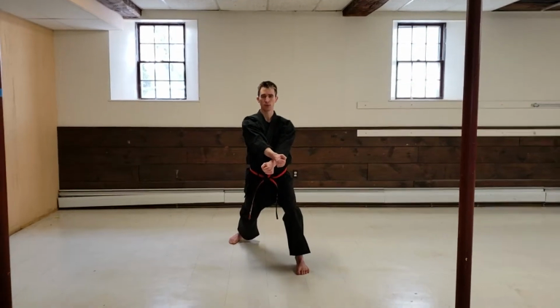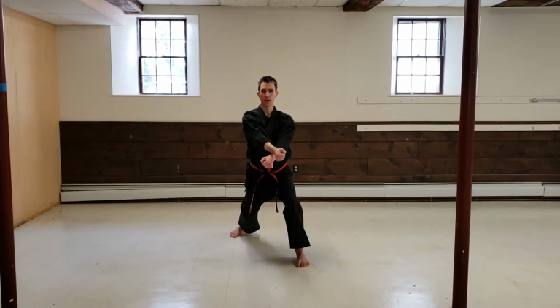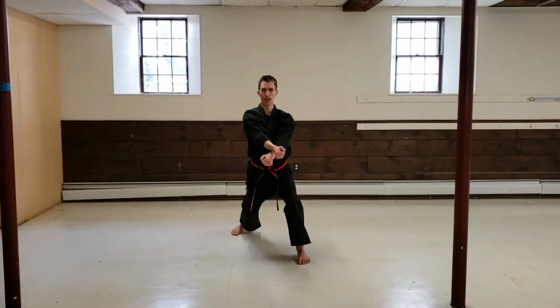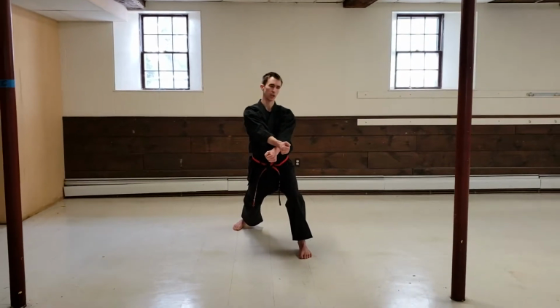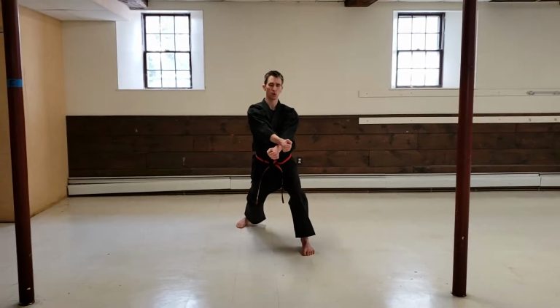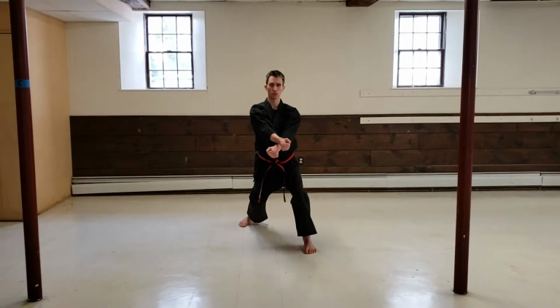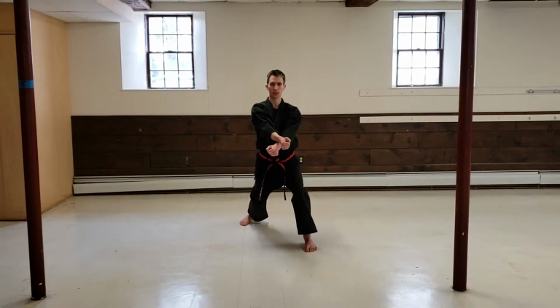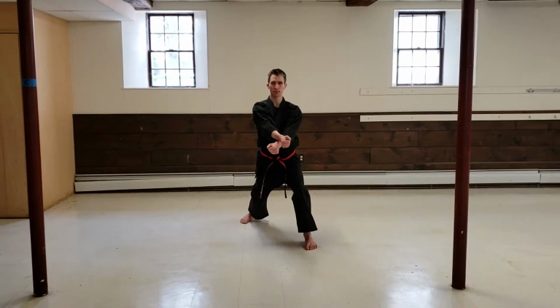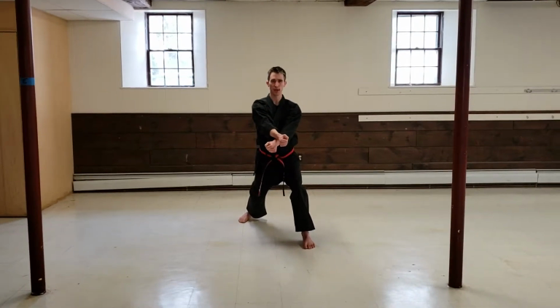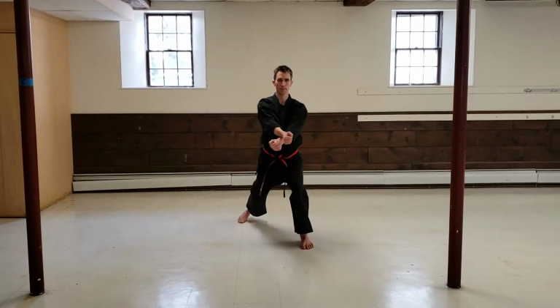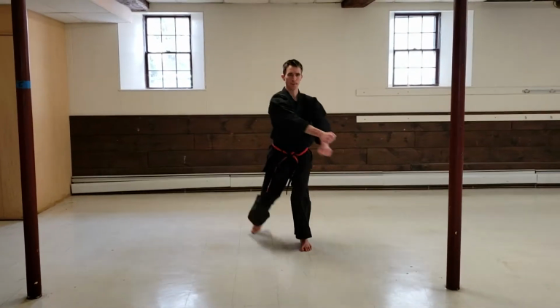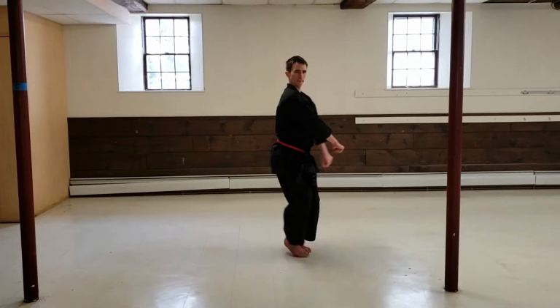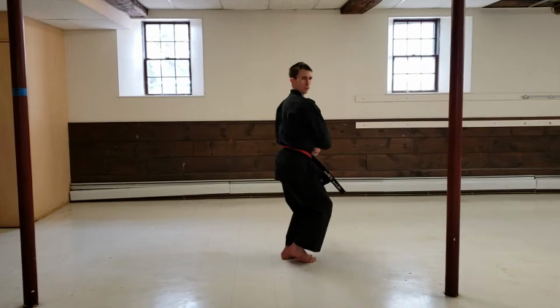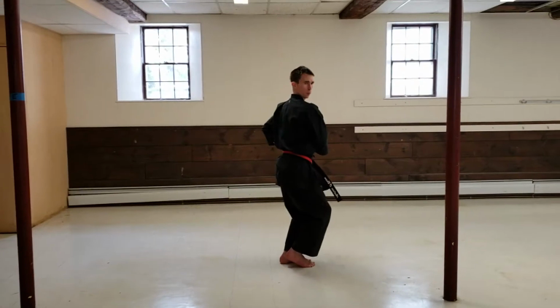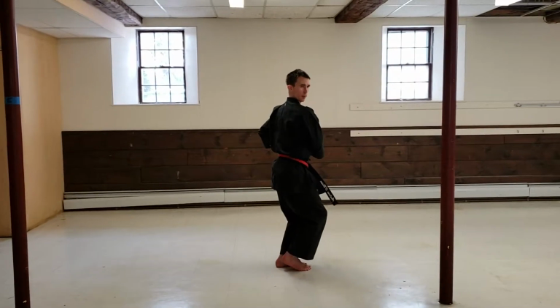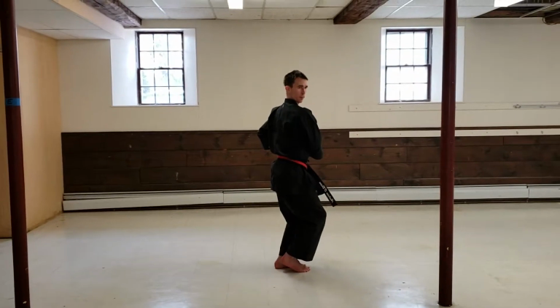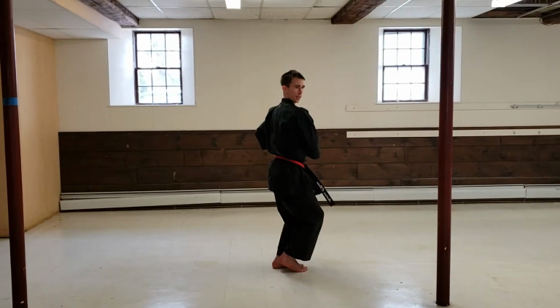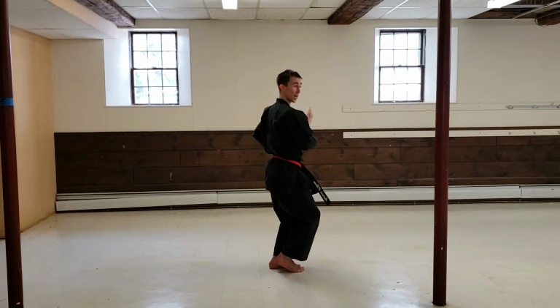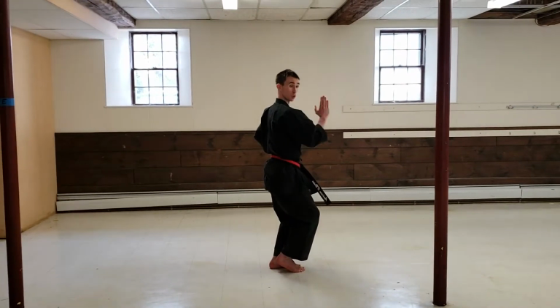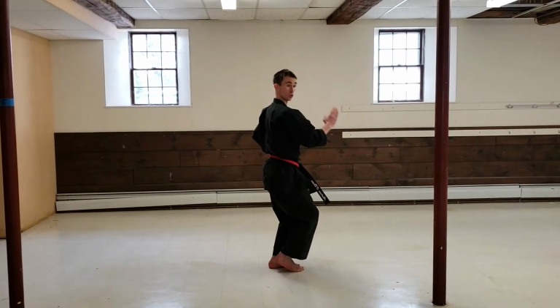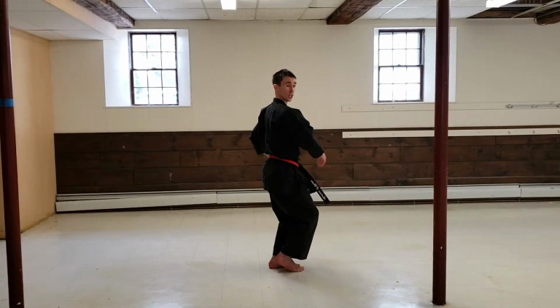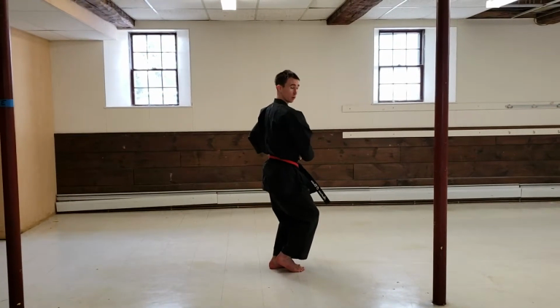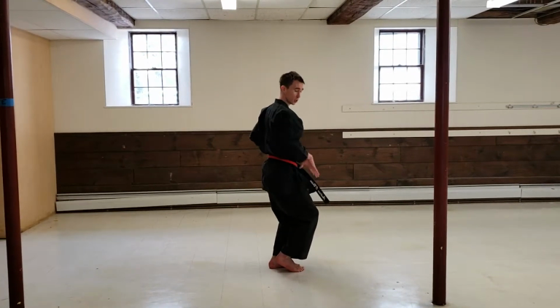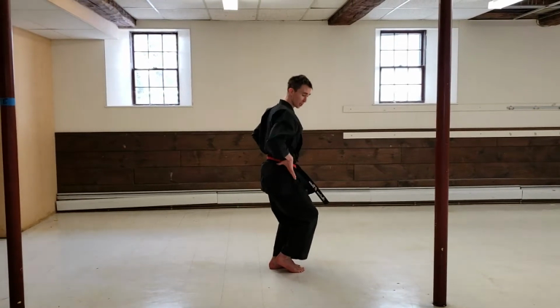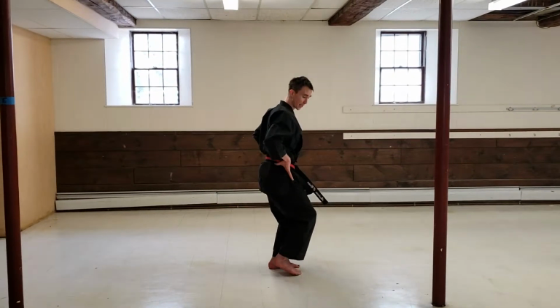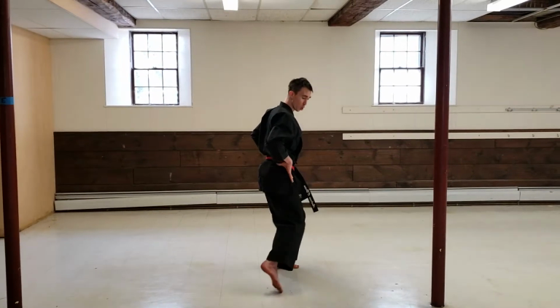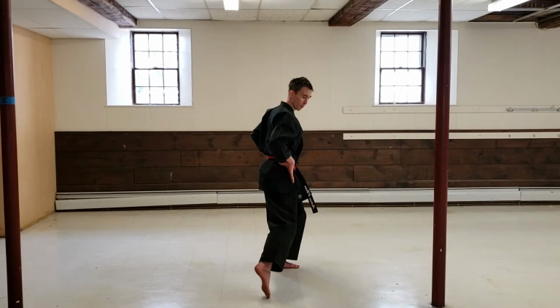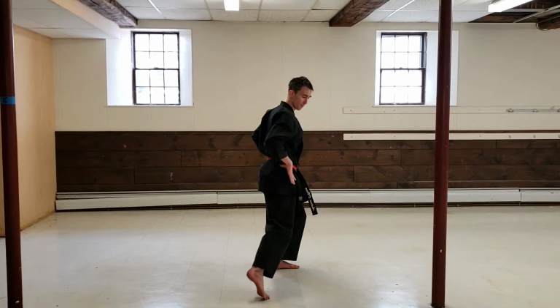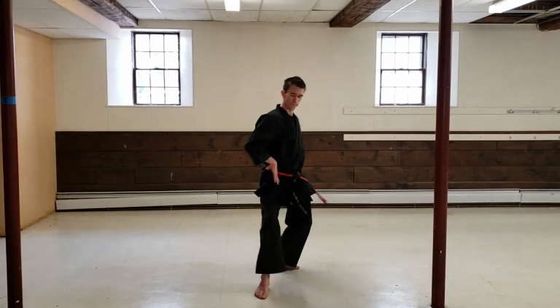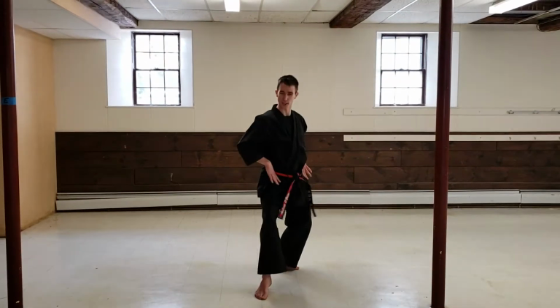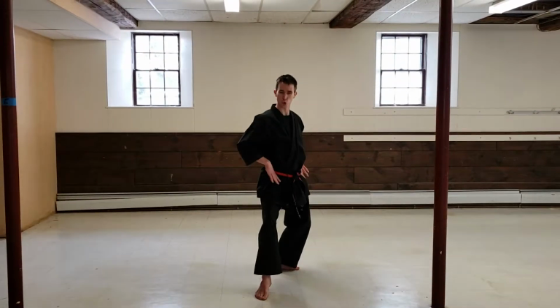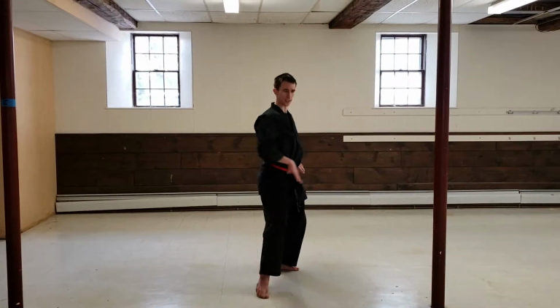Then I load to my left side, prepare my body. I'm turned sideways so that I can open and twist.